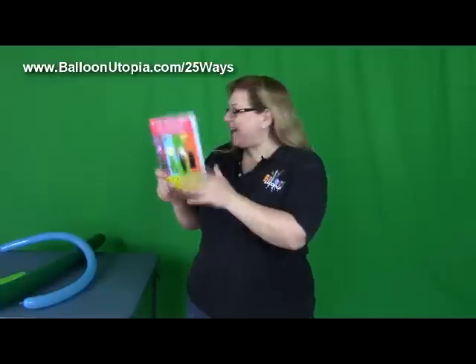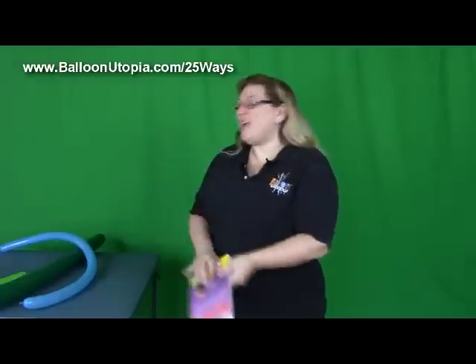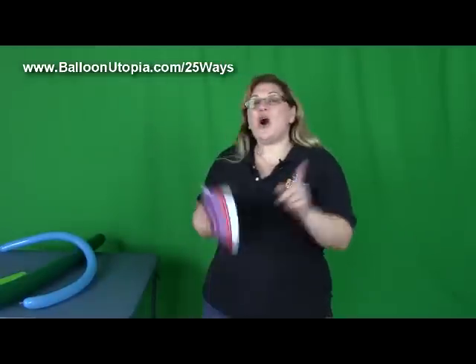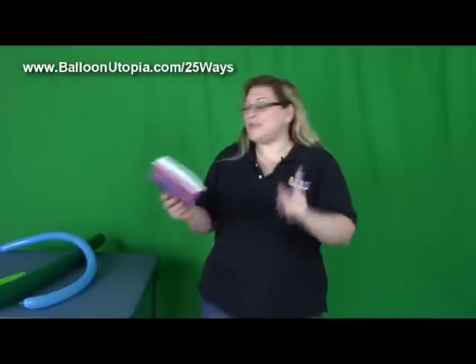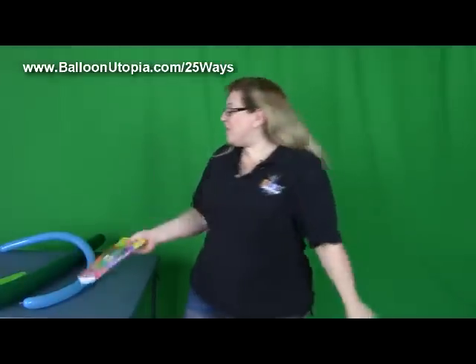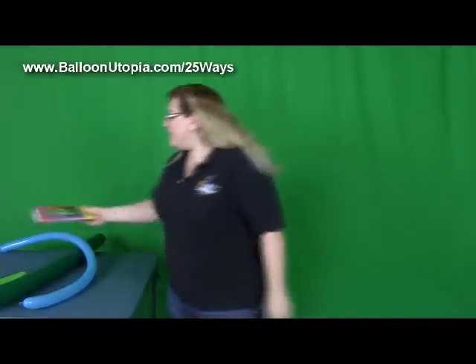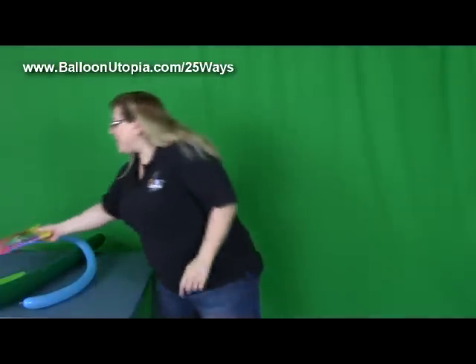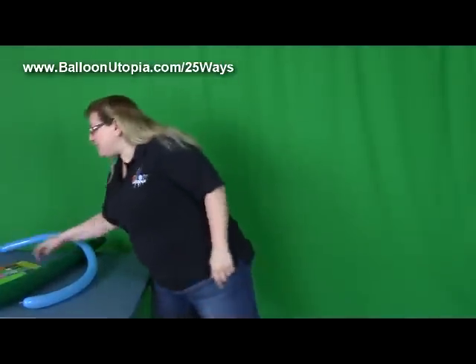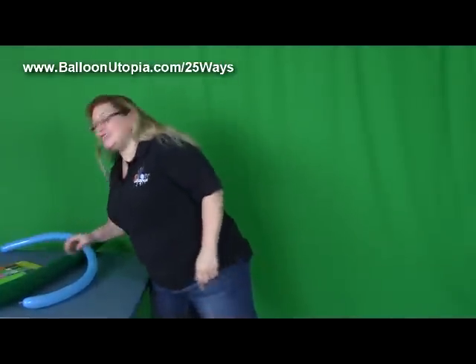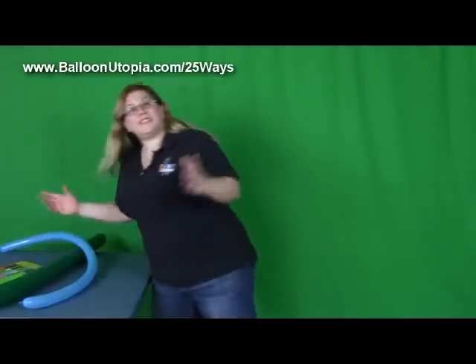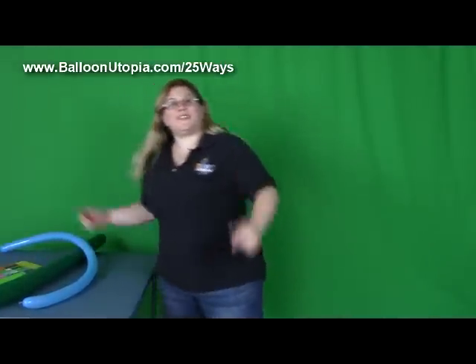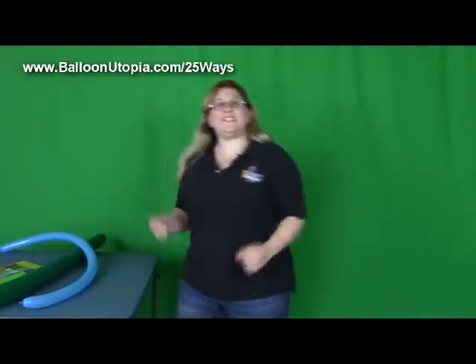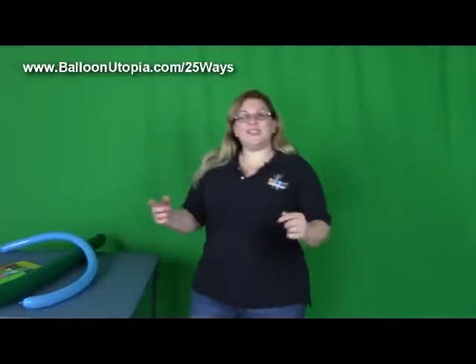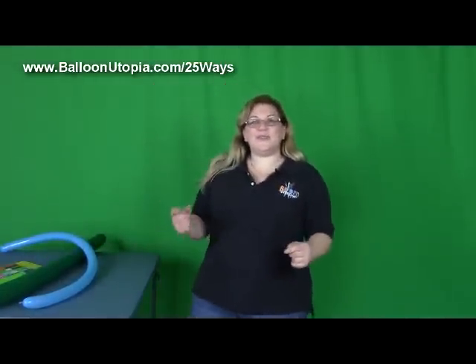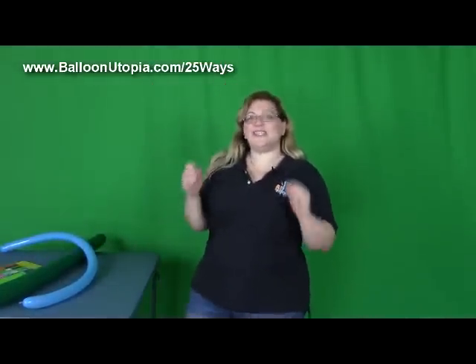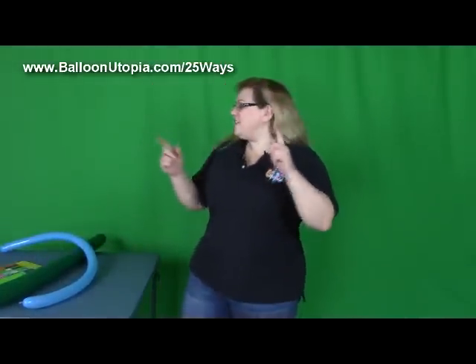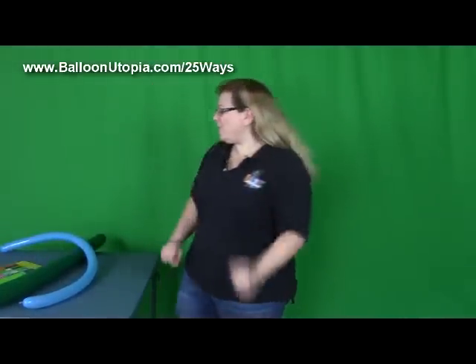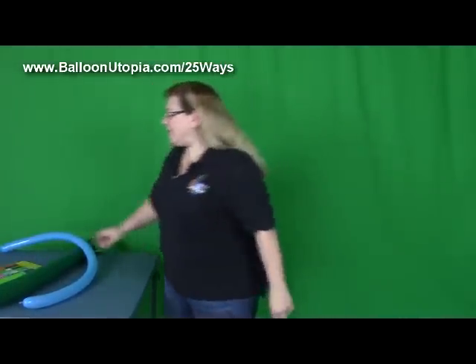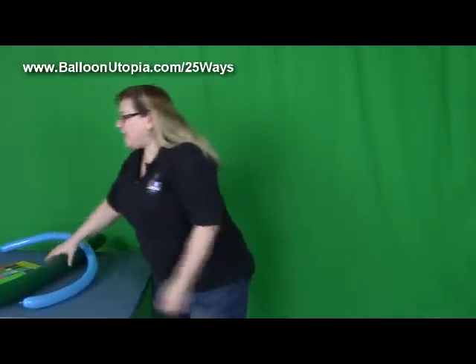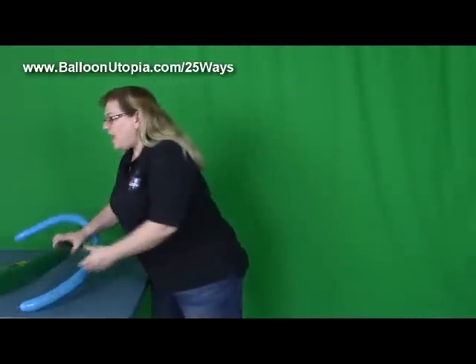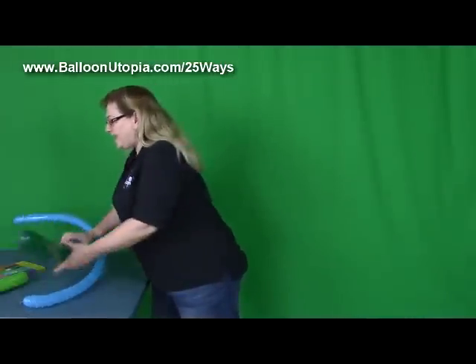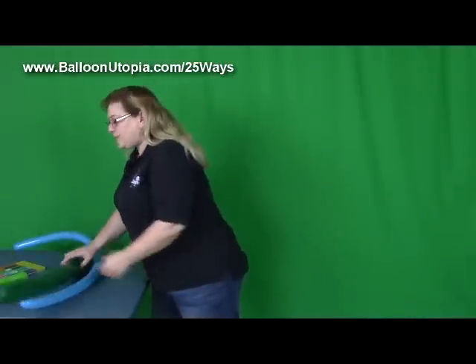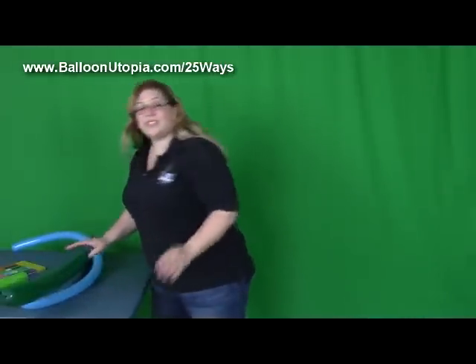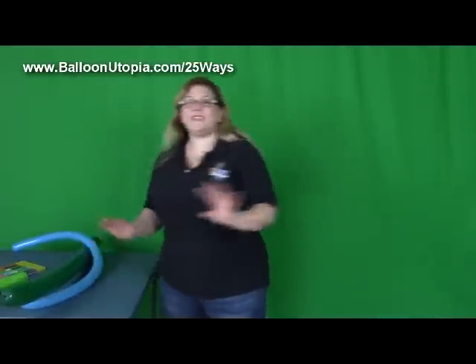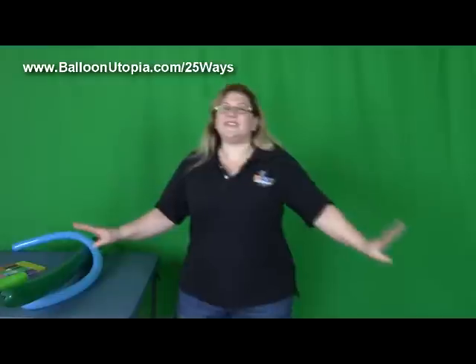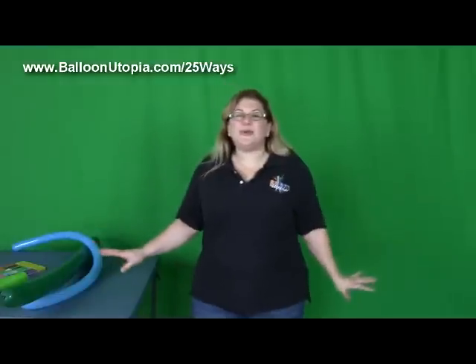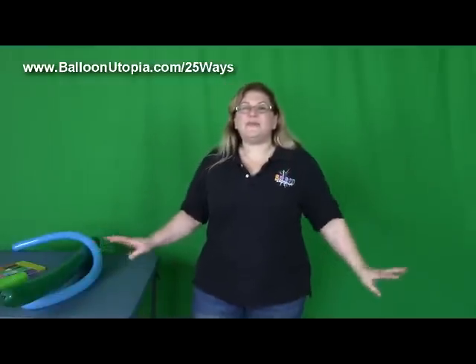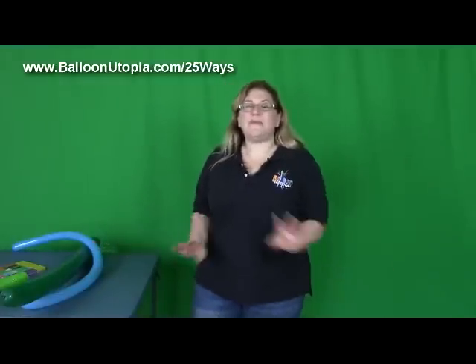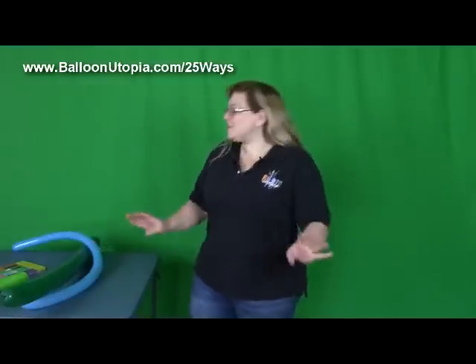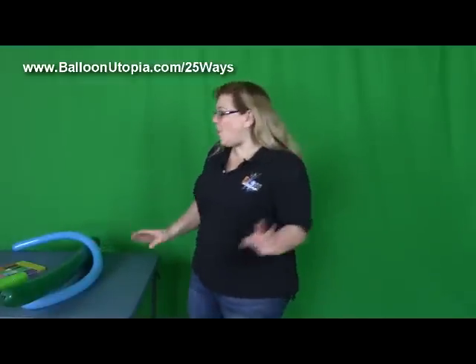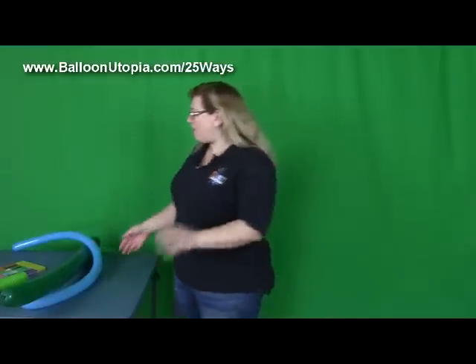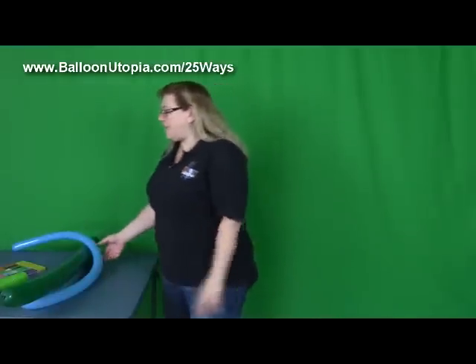All right, awesome. Well, without further ado, let's get started teaching you this sword. So this one is like super simple — I make this one all the time.